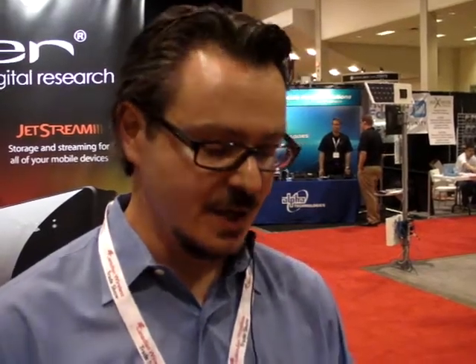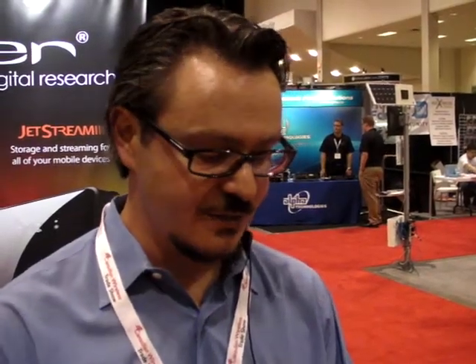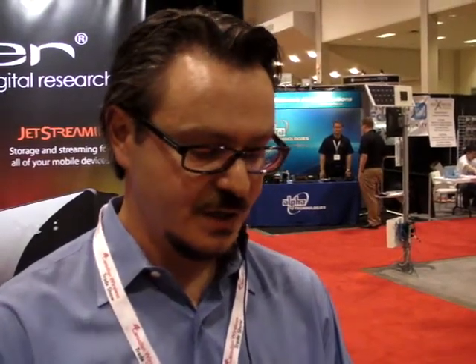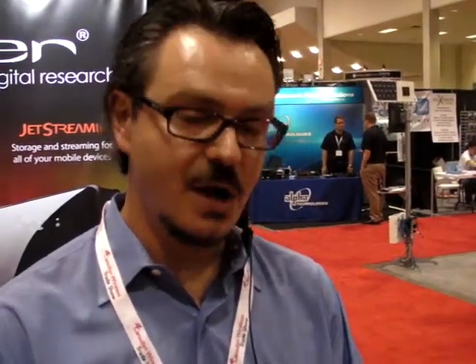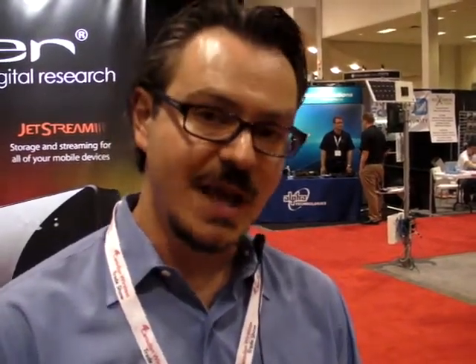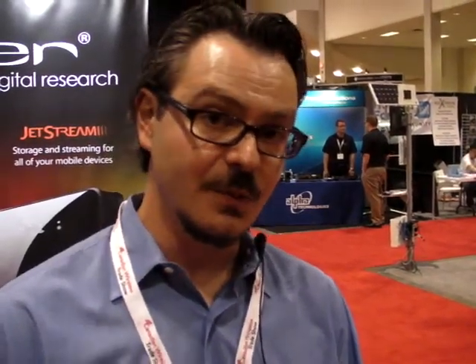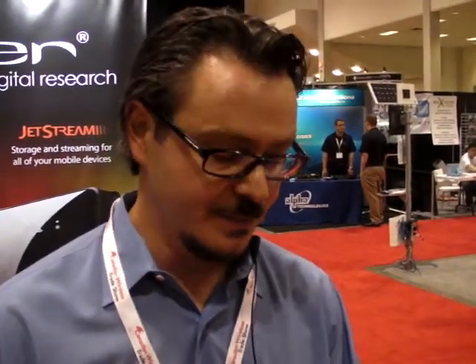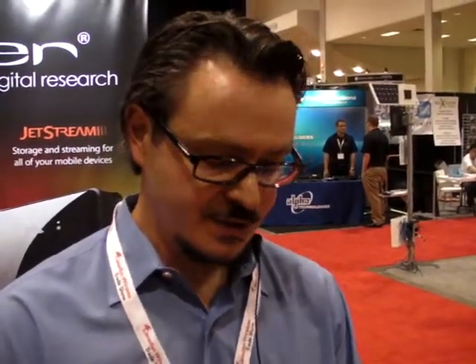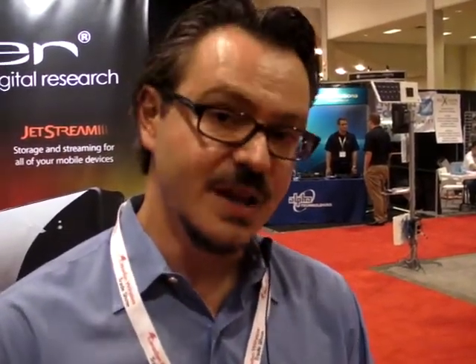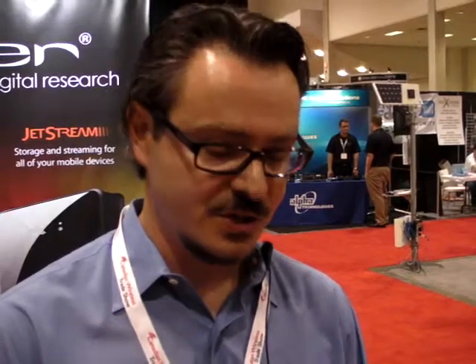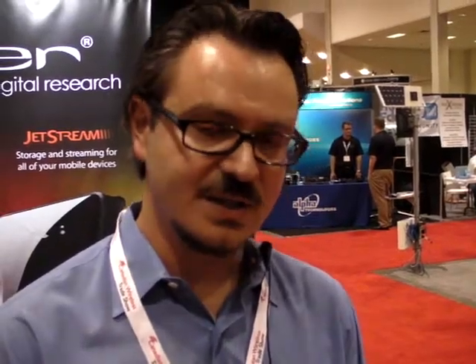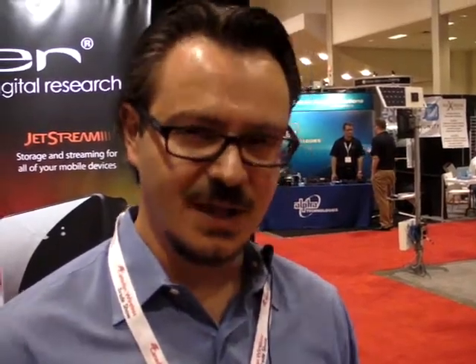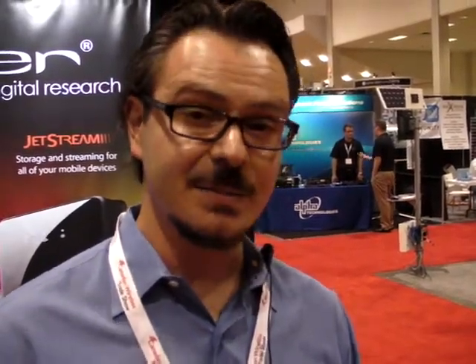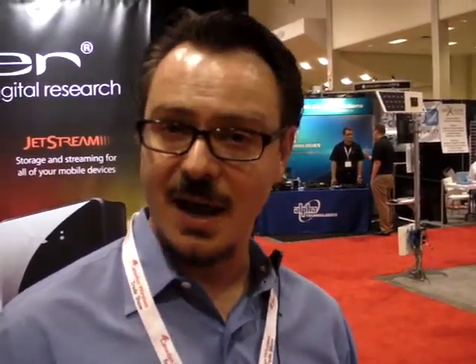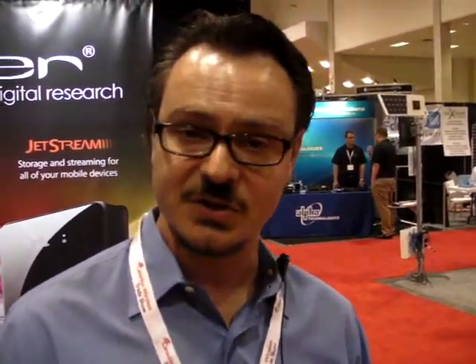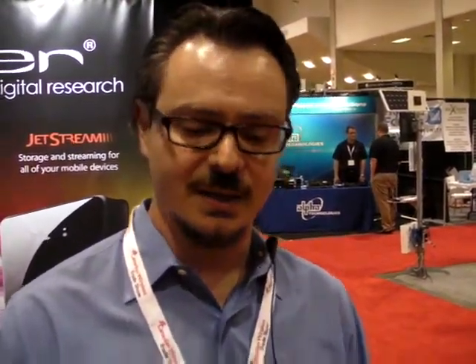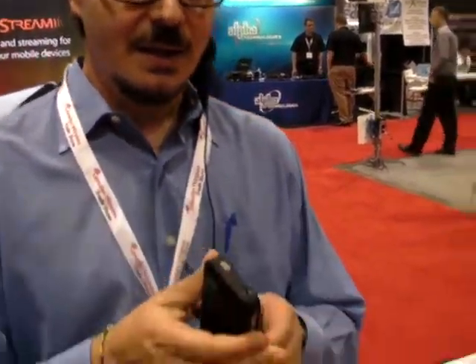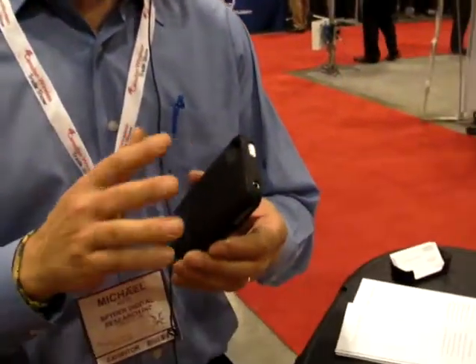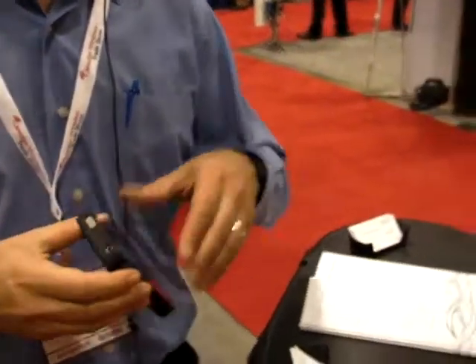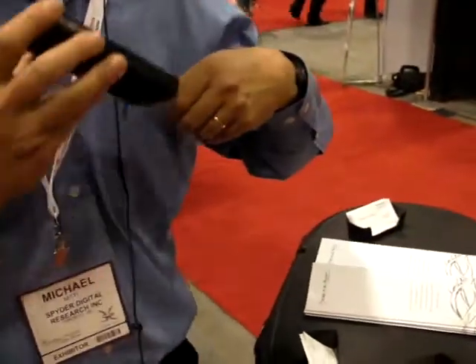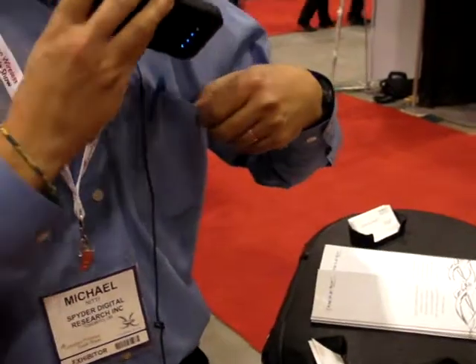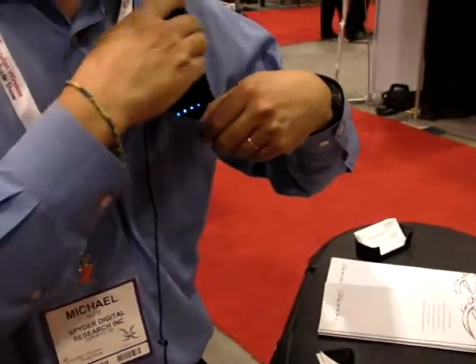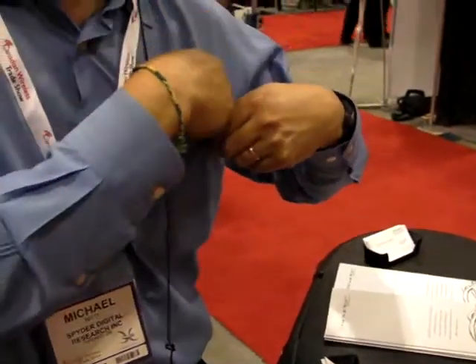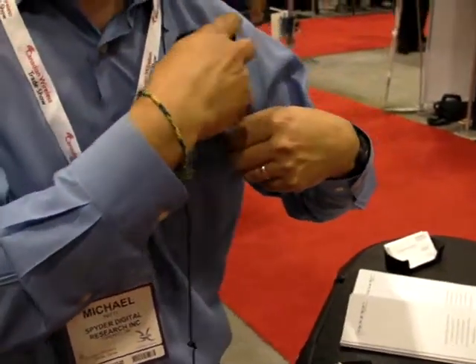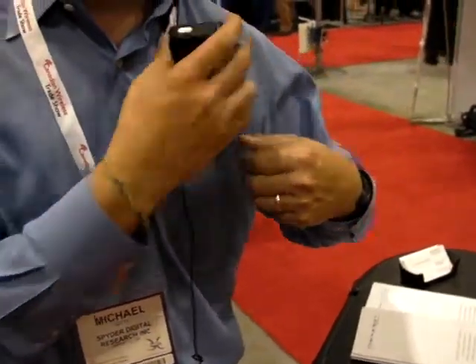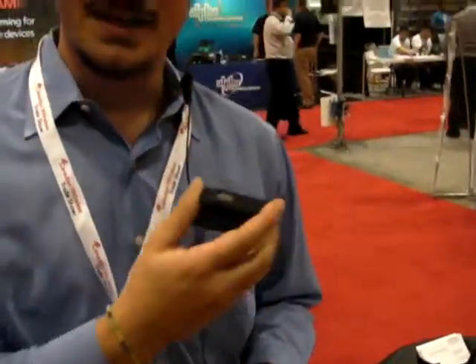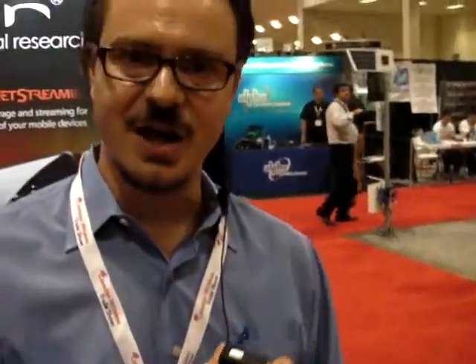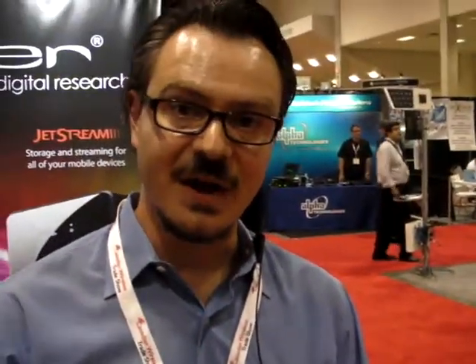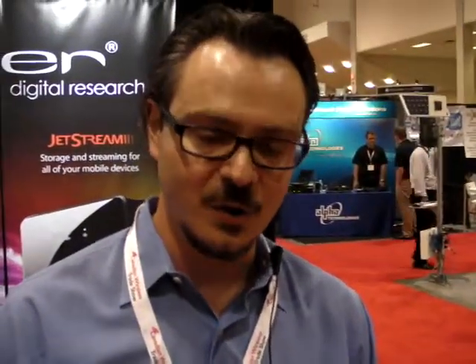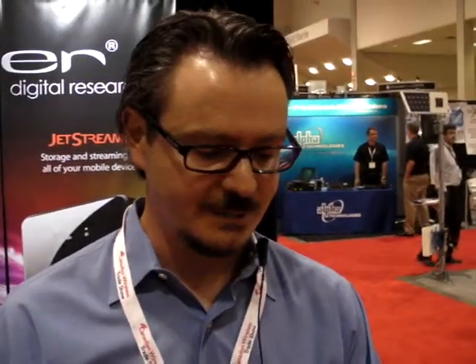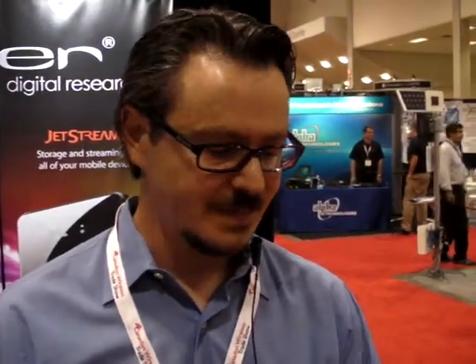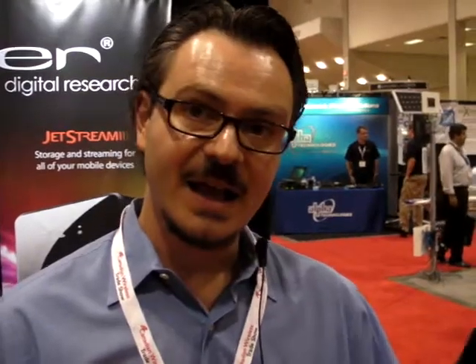It's got a soft, what we call a satin rubber feel. There's enough friction so that it doesn't feel like it'll slip out of your hand if it's sweaty, but not so much friction that it can't go in and out of your pocket without getting stuck on the fabric of your pocket.